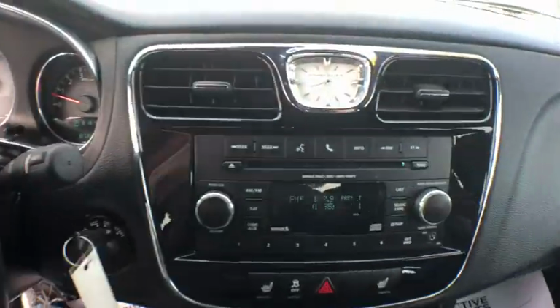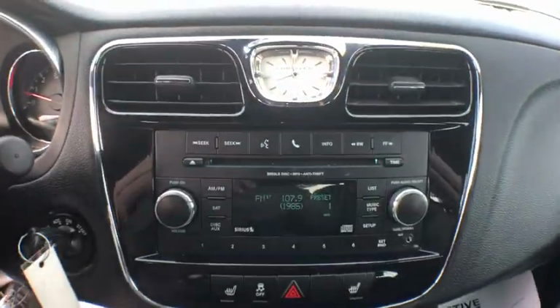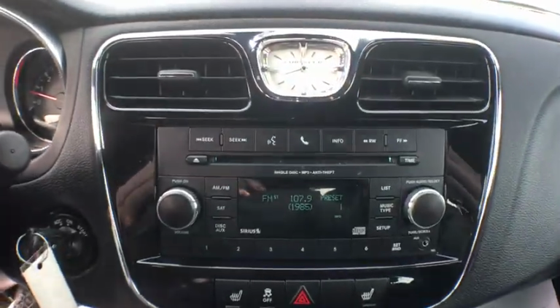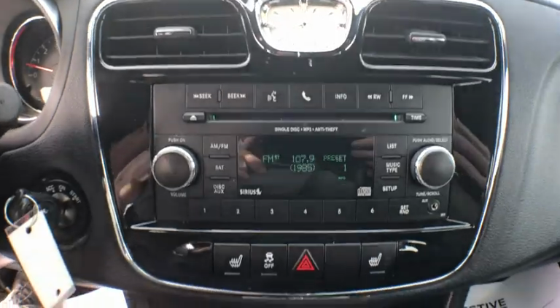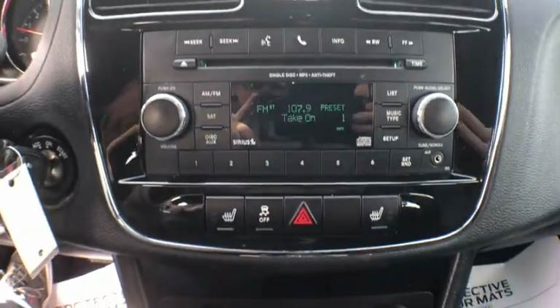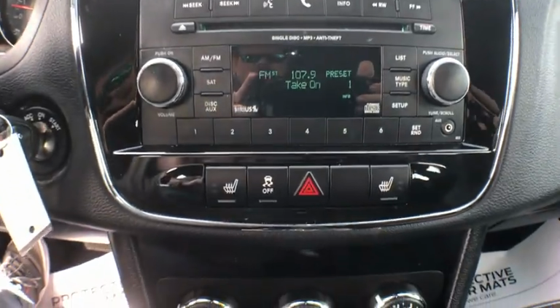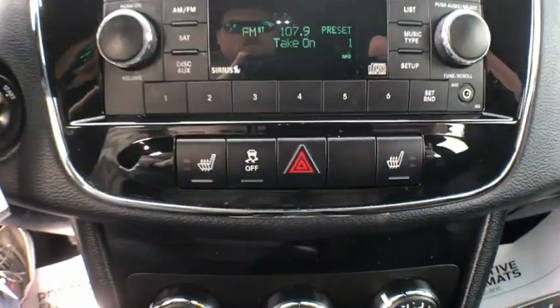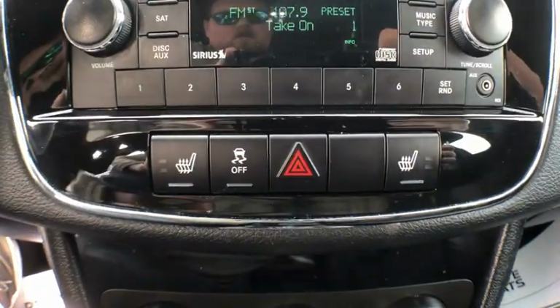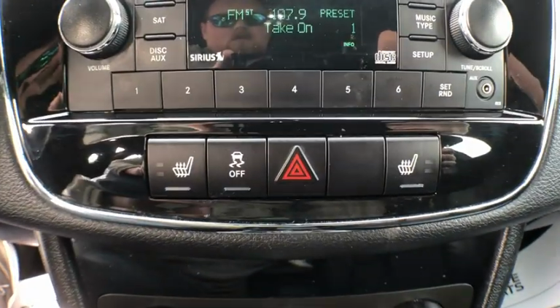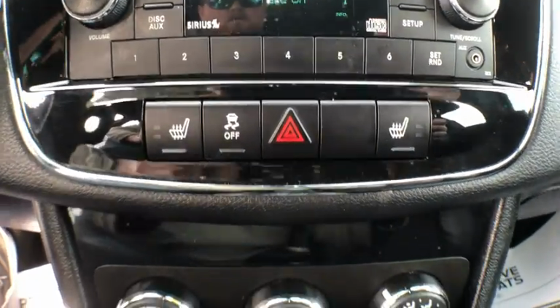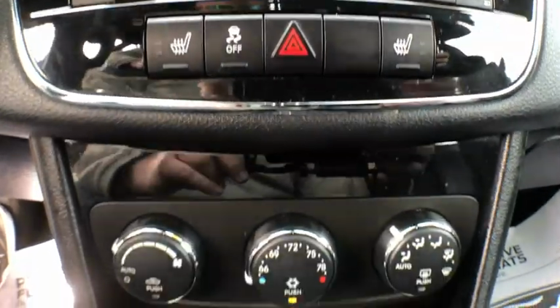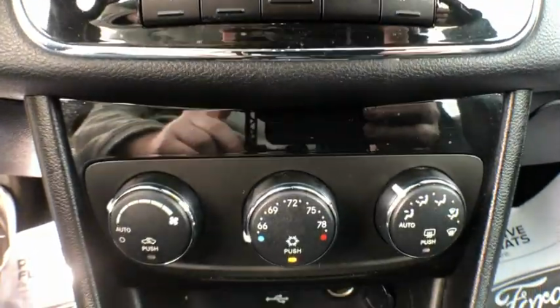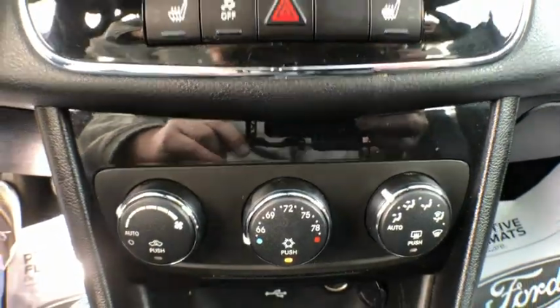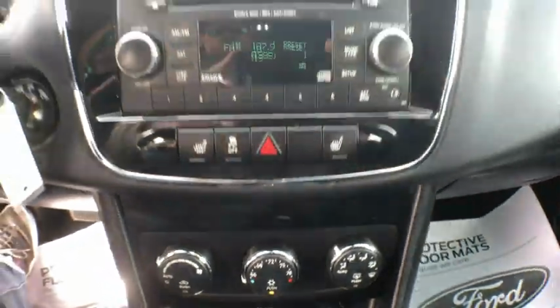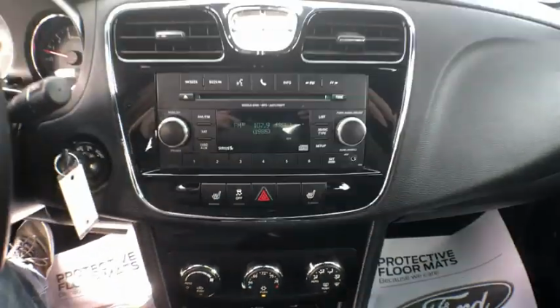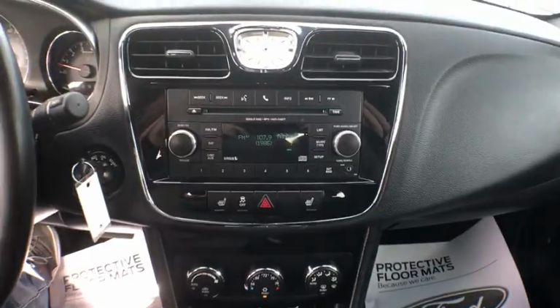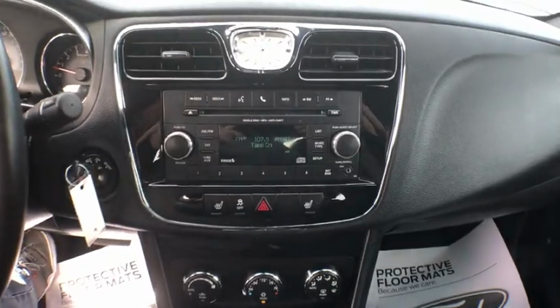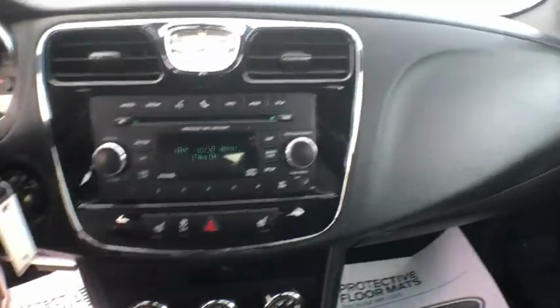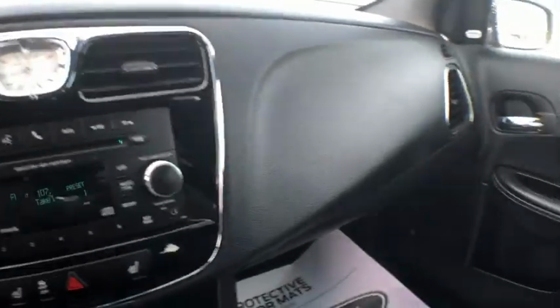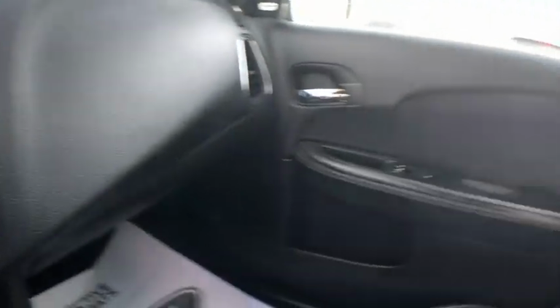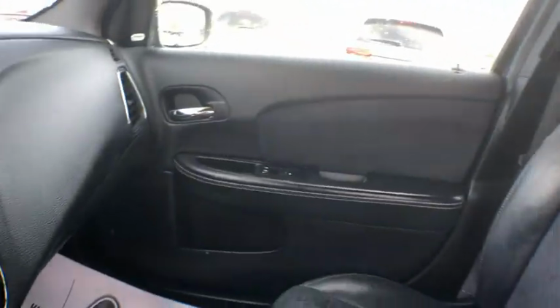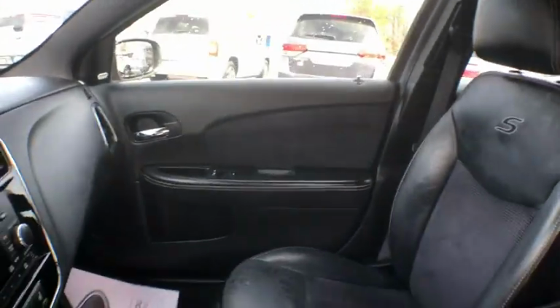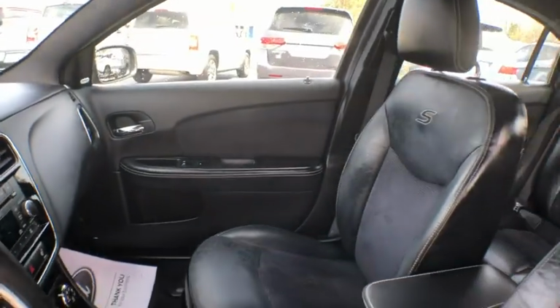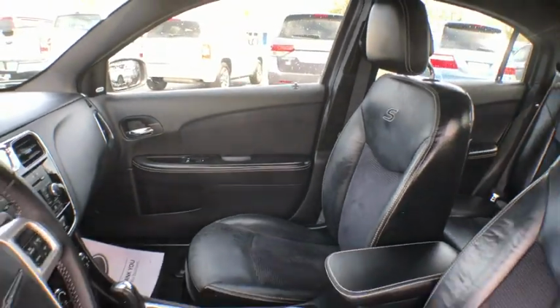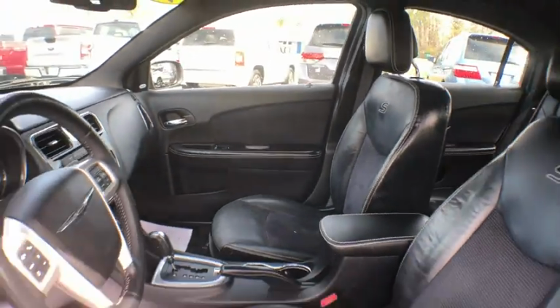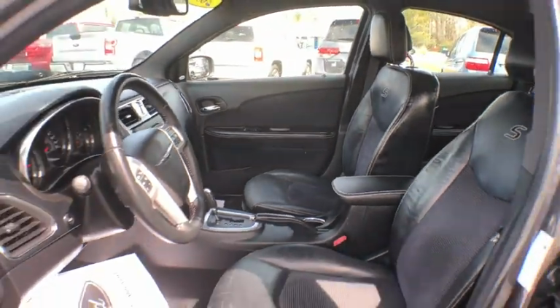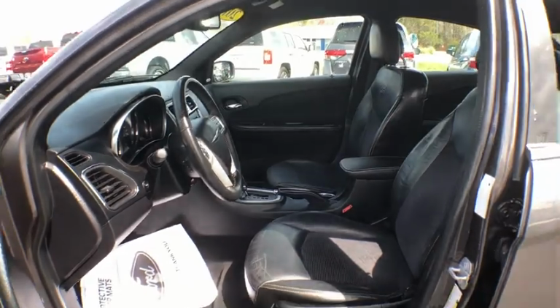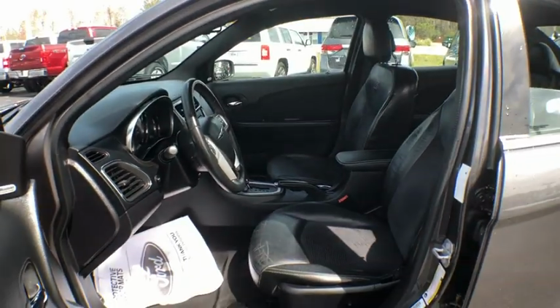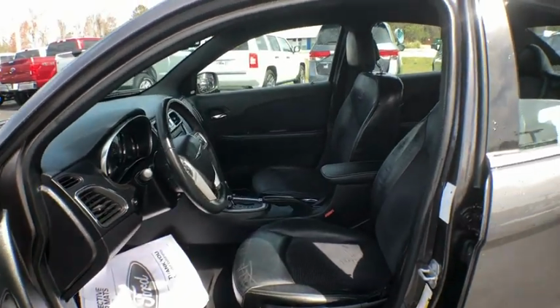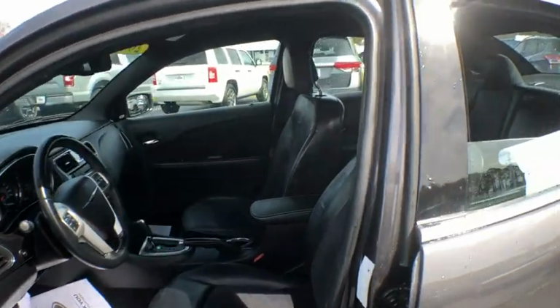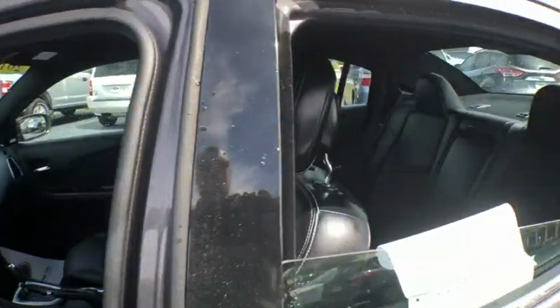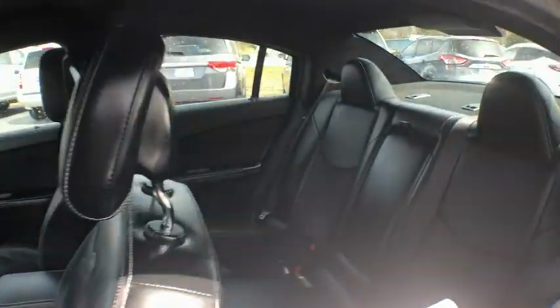Rear window defroster, power windows, CD player, fog light, security system, electronic stability control, compass, heated front seat, trip computer, panic alarm, brake assist, Uconnect hands-free group, and tachometer.